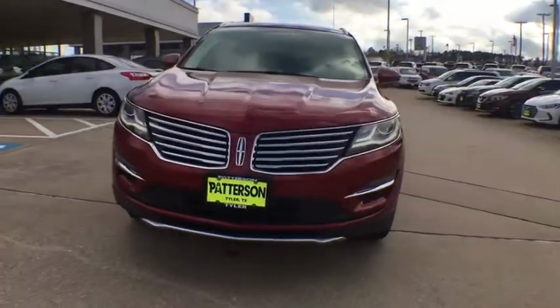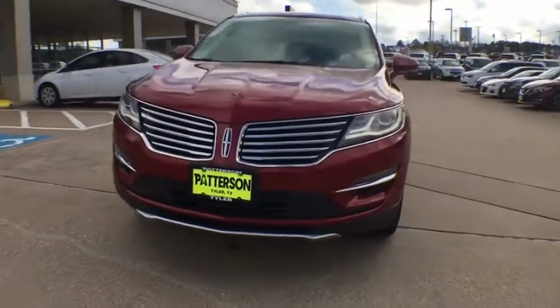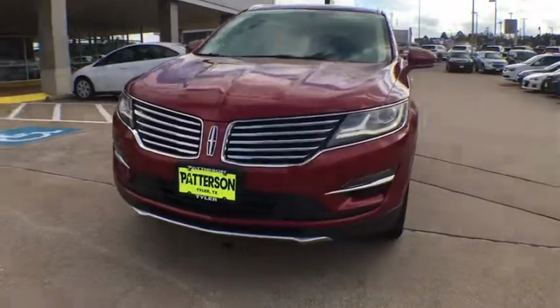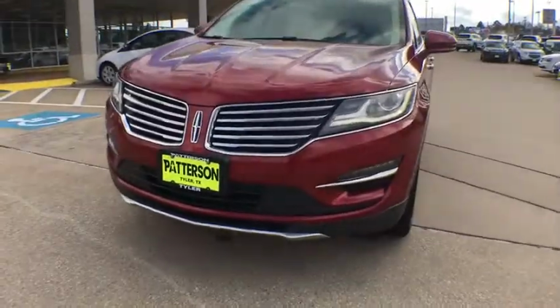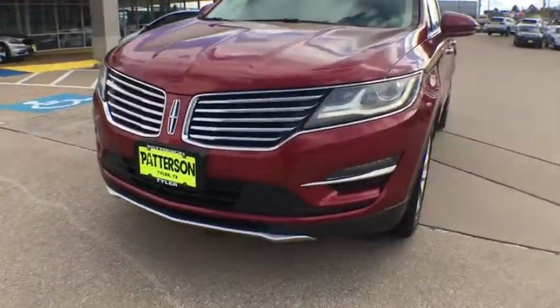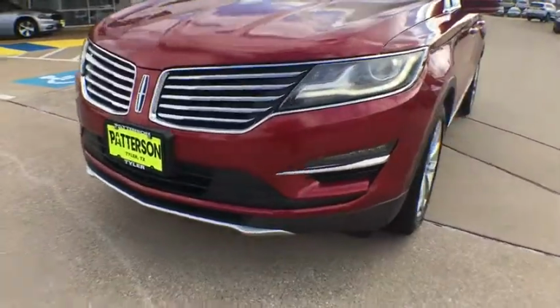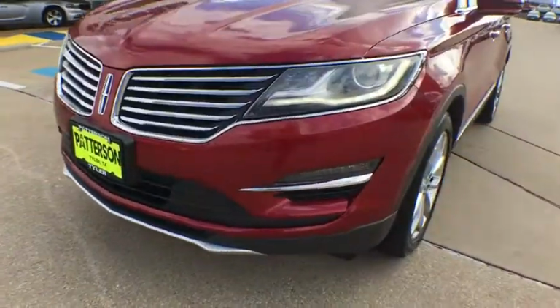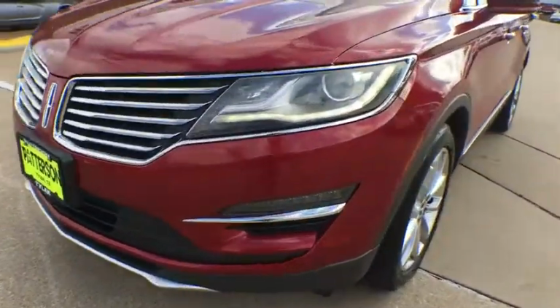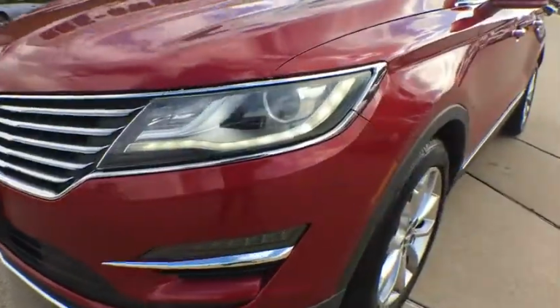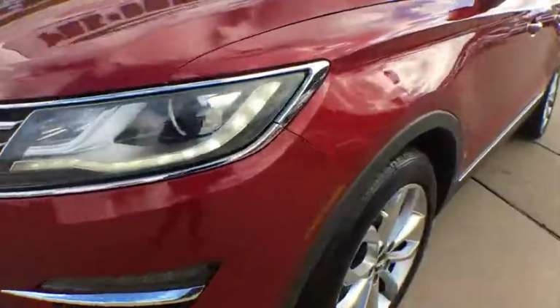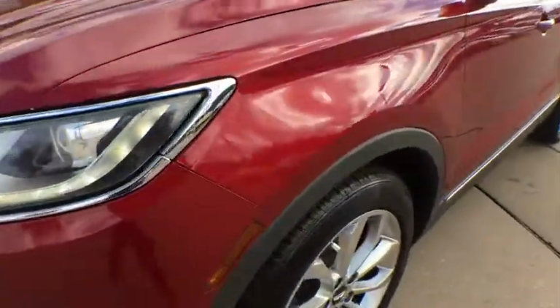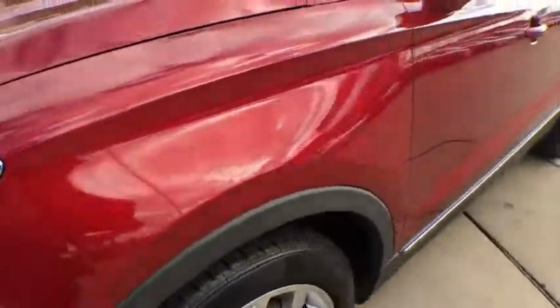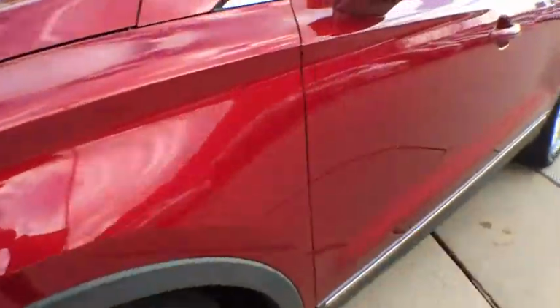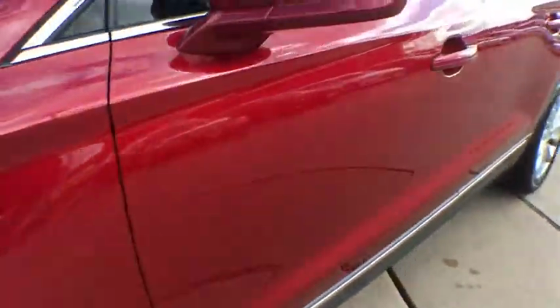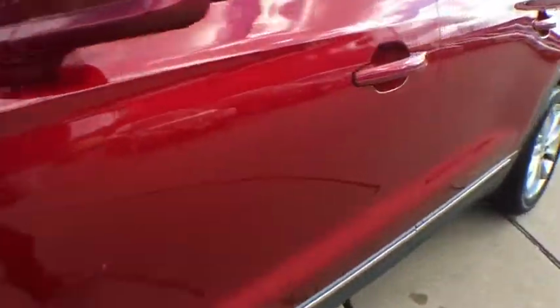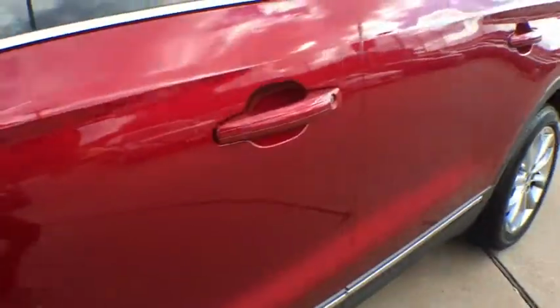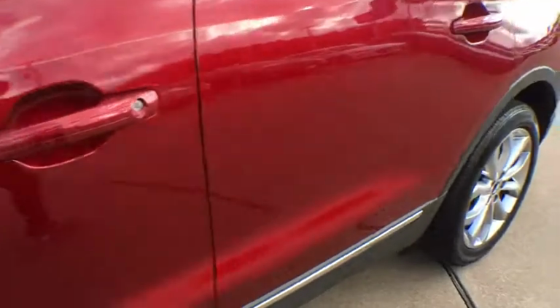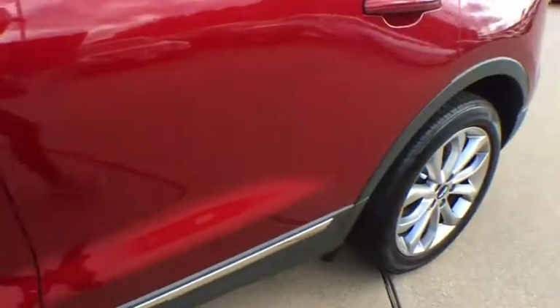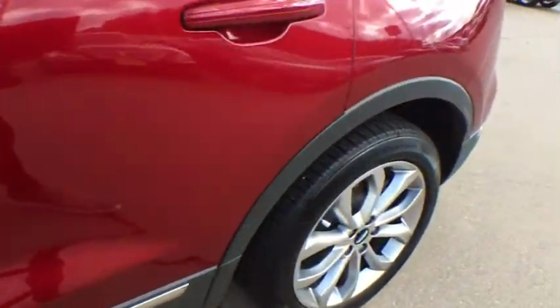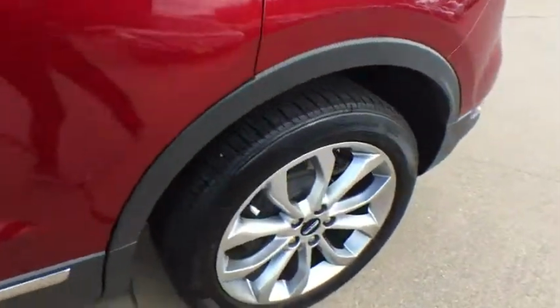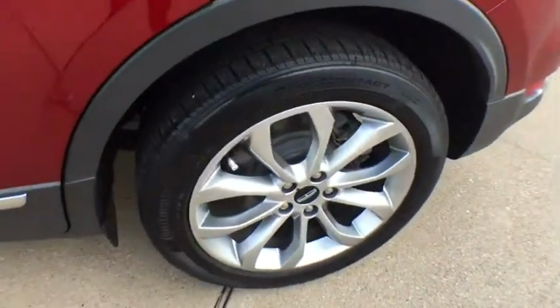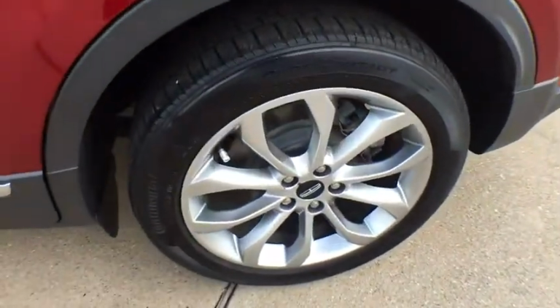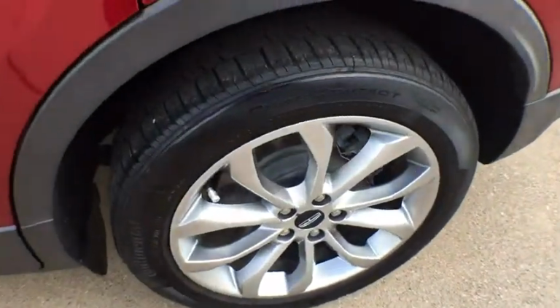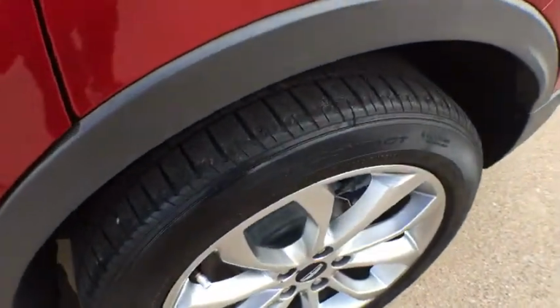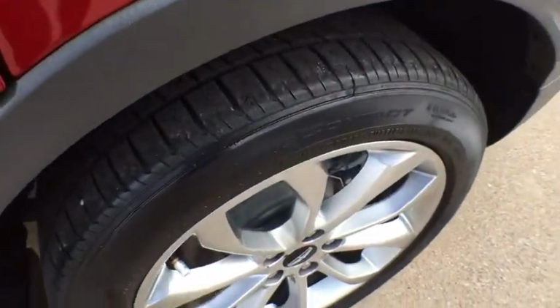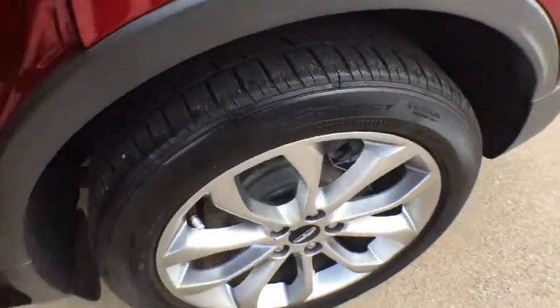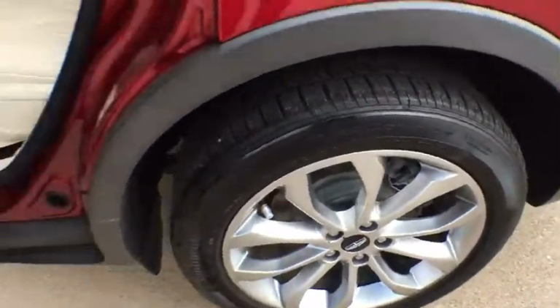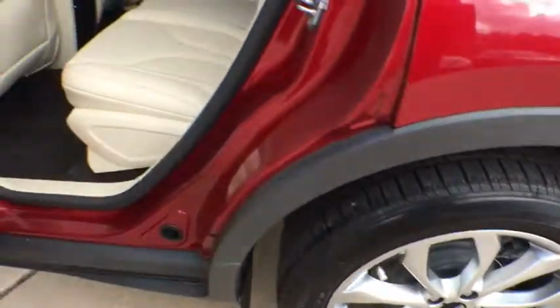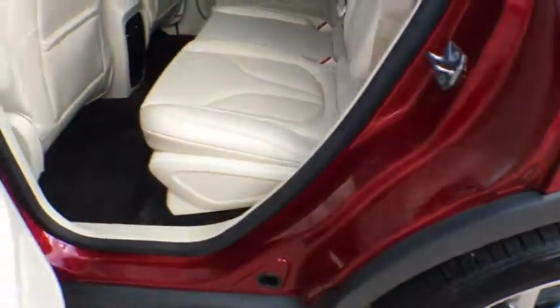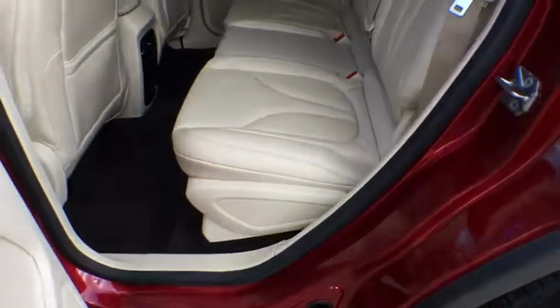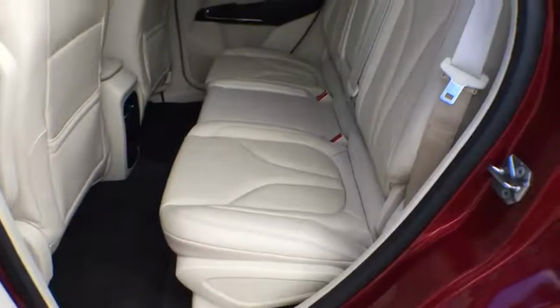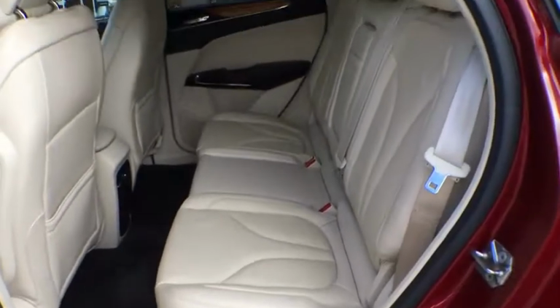ABS four-wheel, front floor mat, four-wheel disc brakes, cruise control, auto off headlights, front wheel drive, rear defrost, universal garage door opener, AM FM stereo radio.